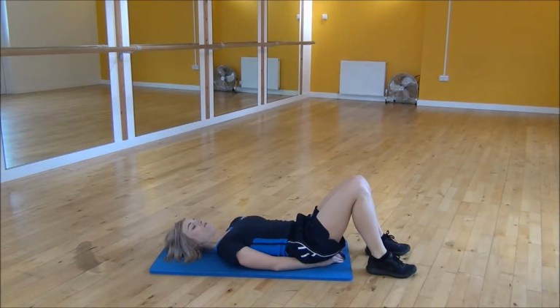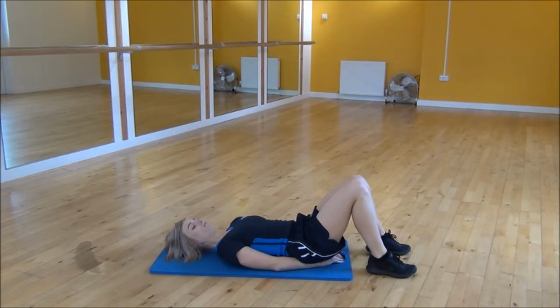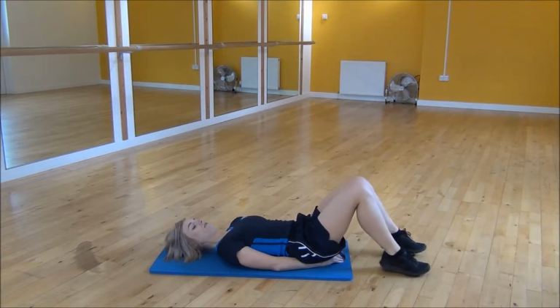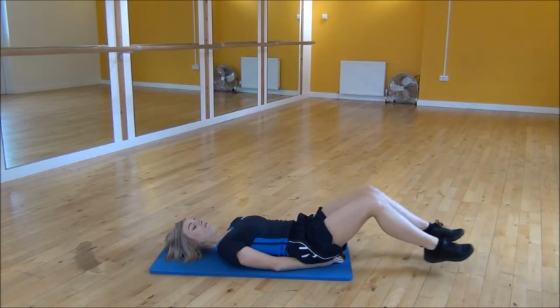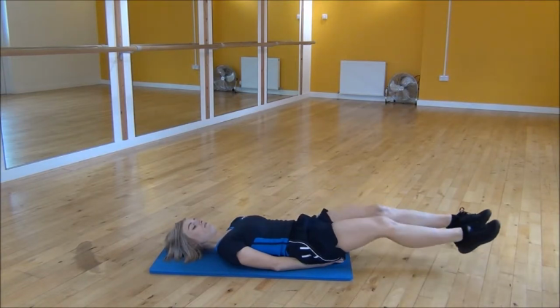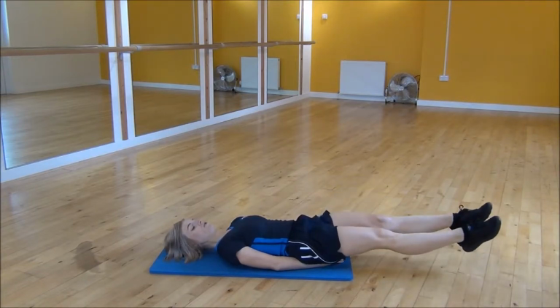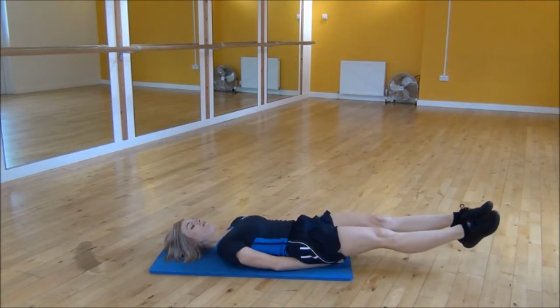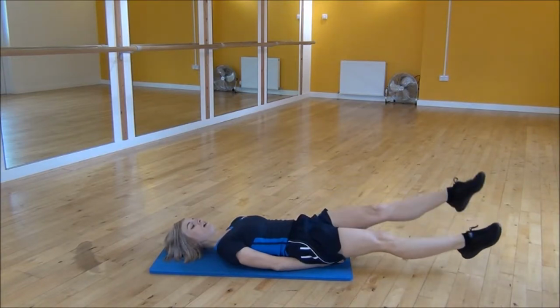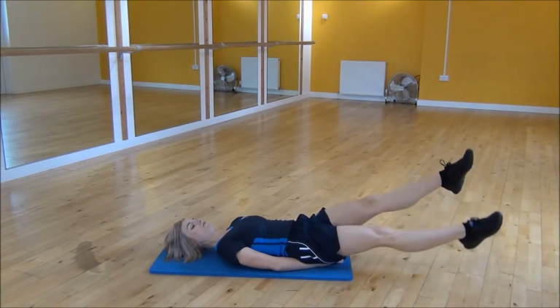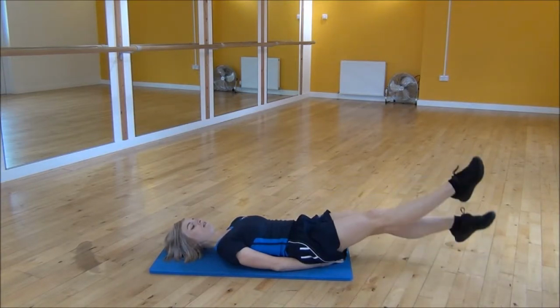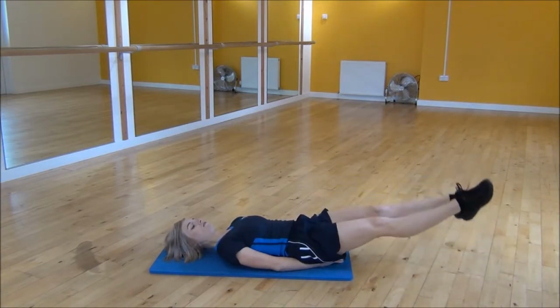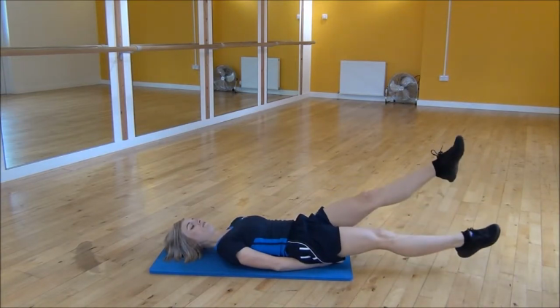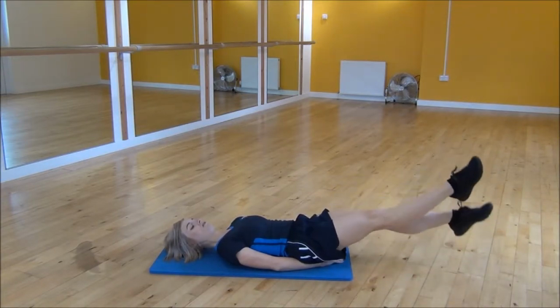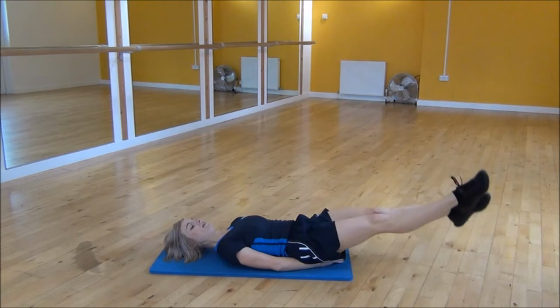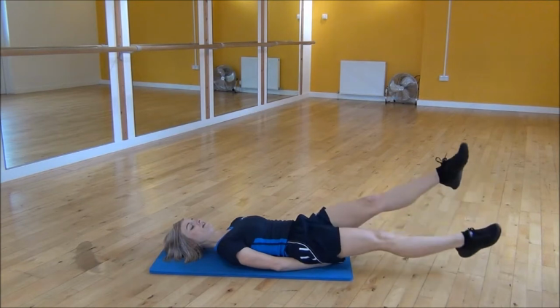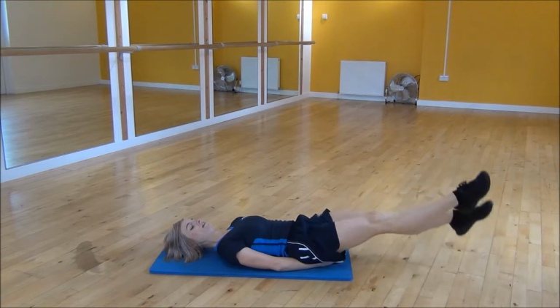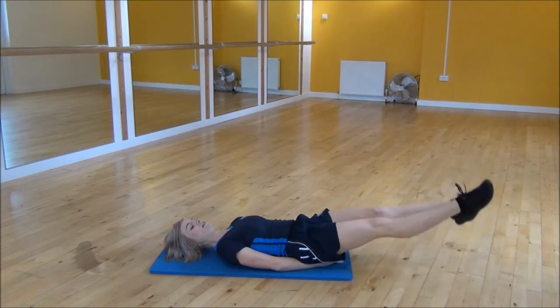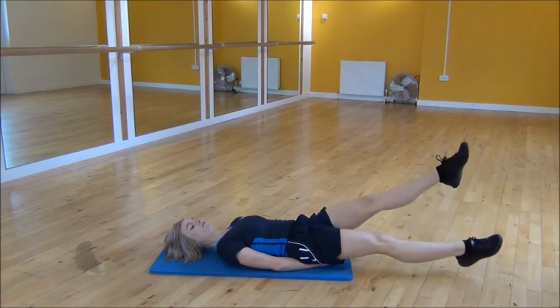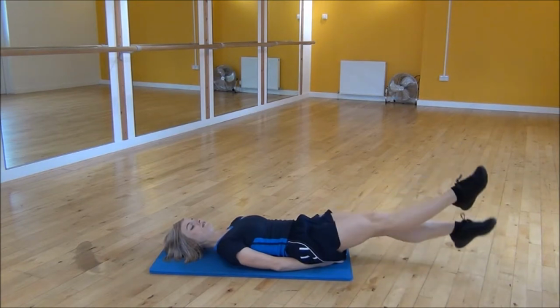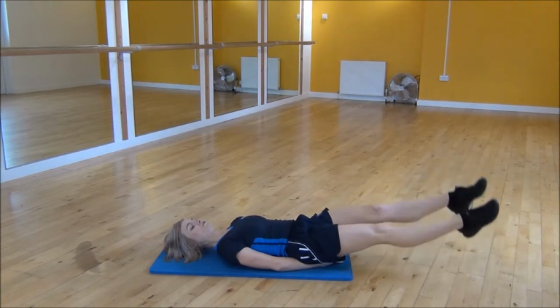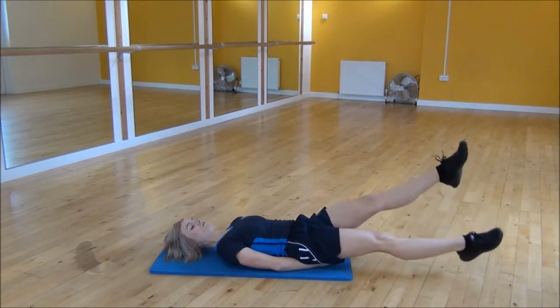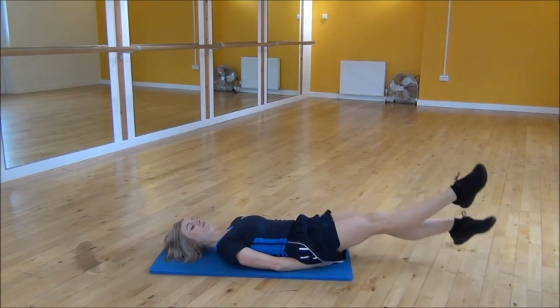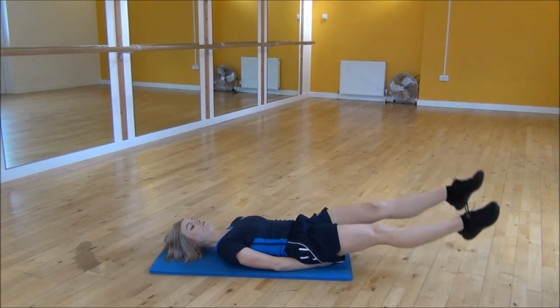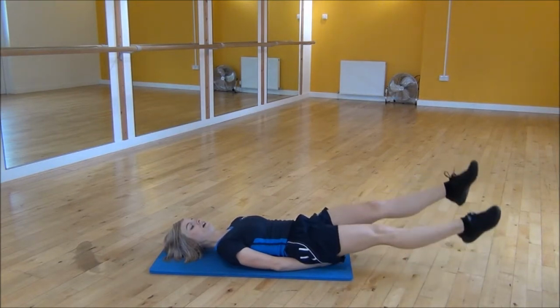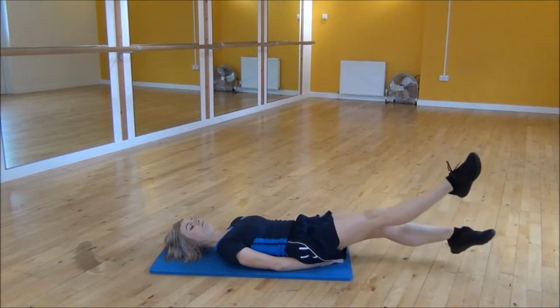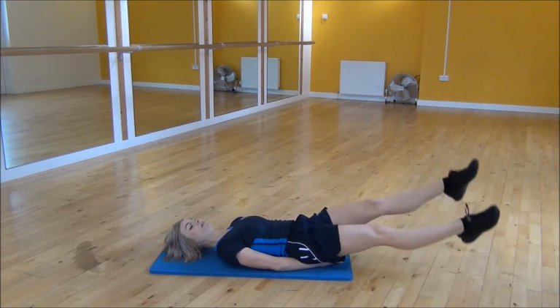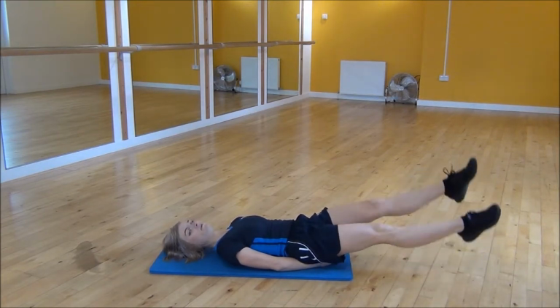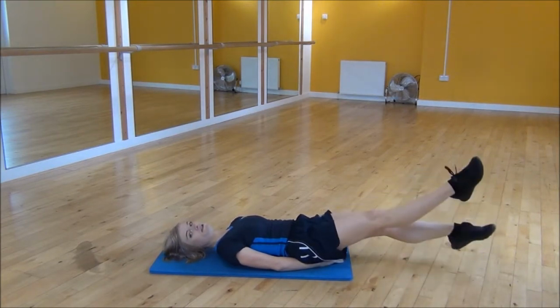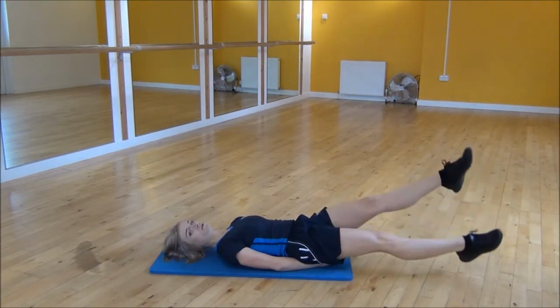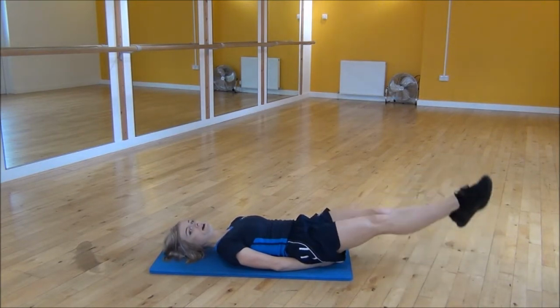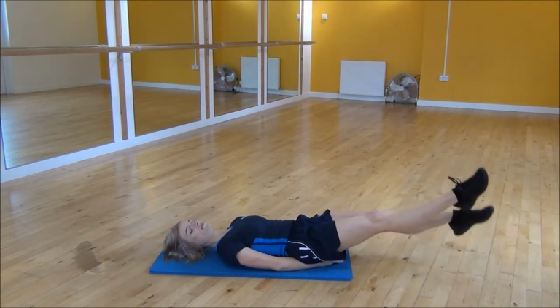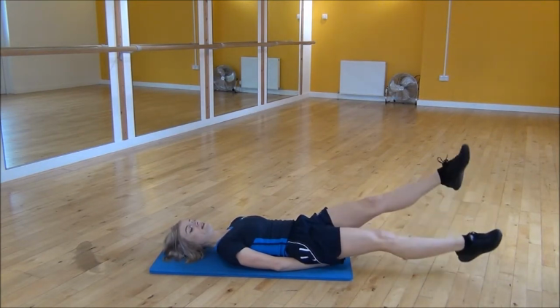With them just above the floor you're going to start doing a small kick. So it's nice straight legs the whole time, keeping your lower back flat.